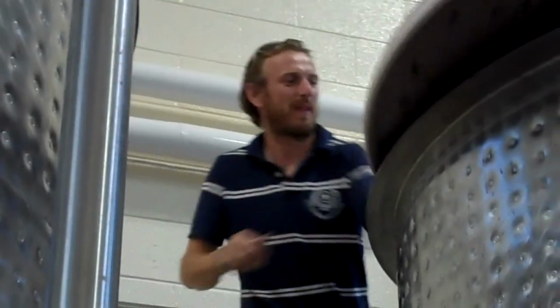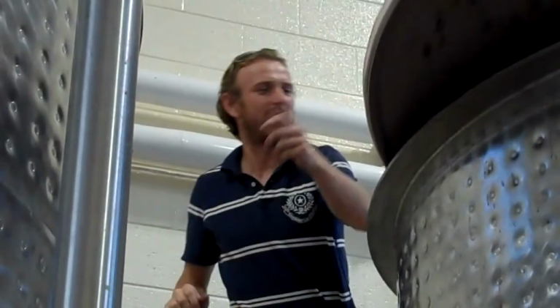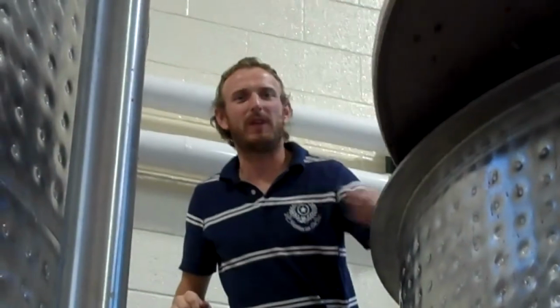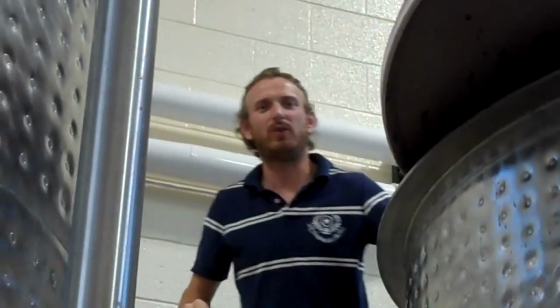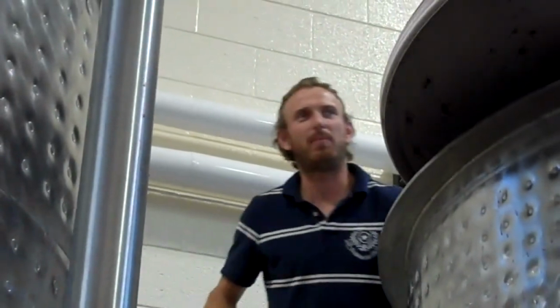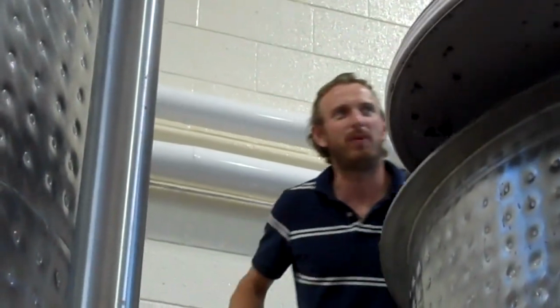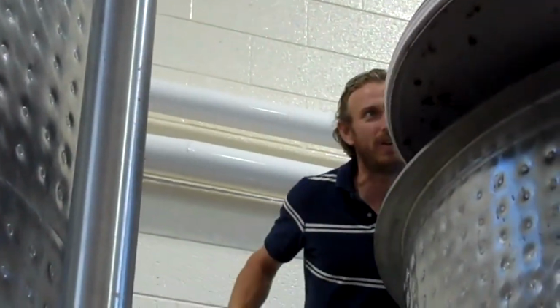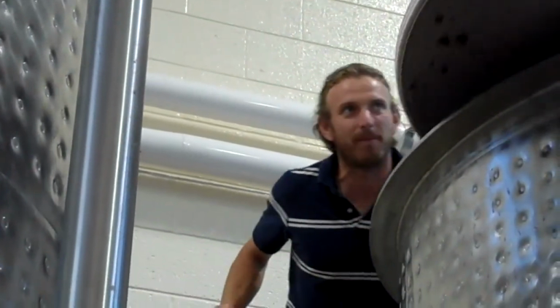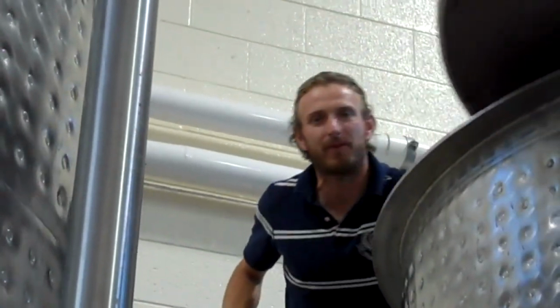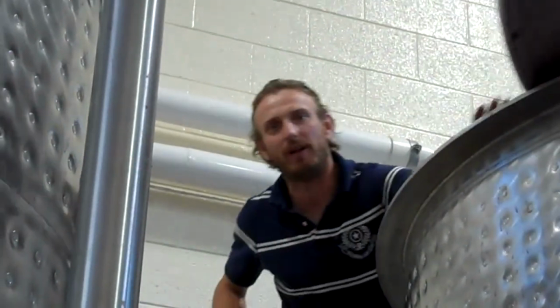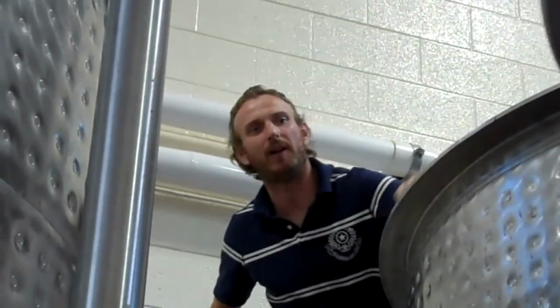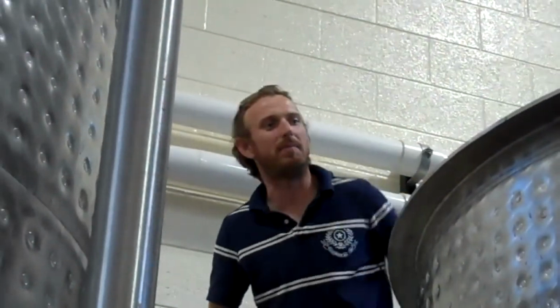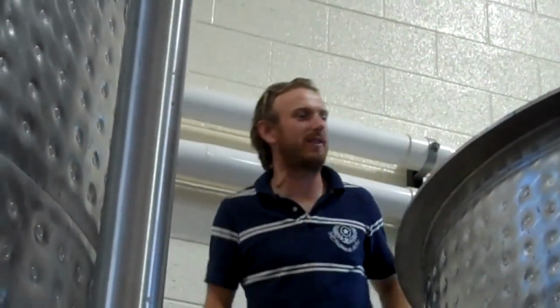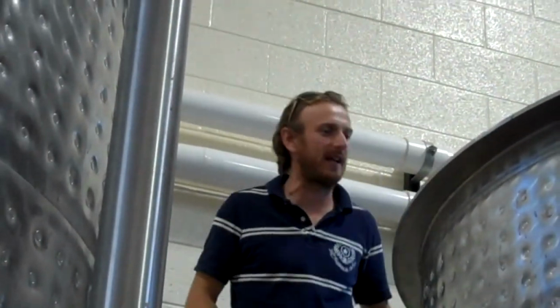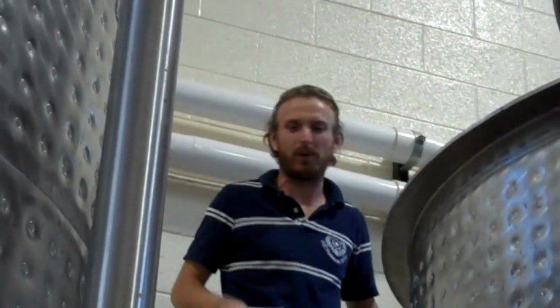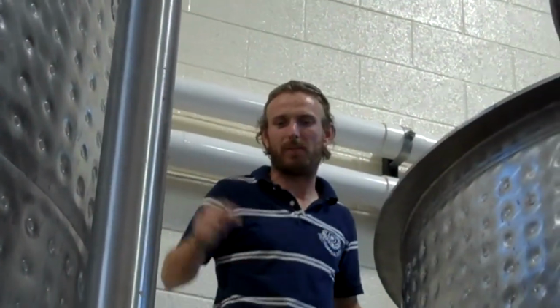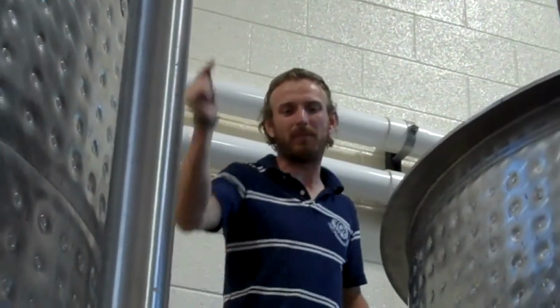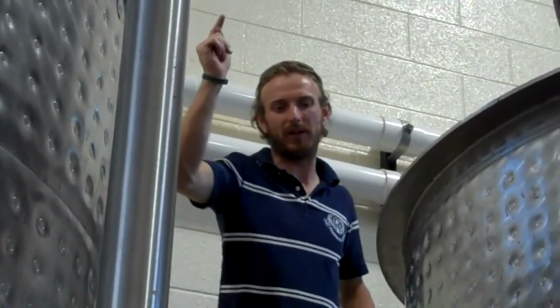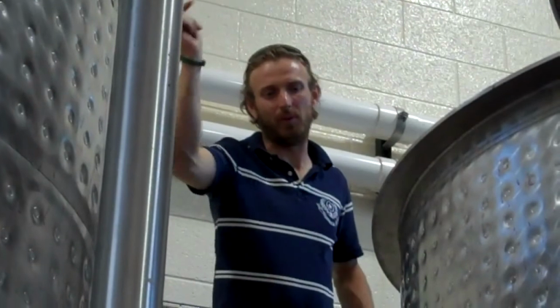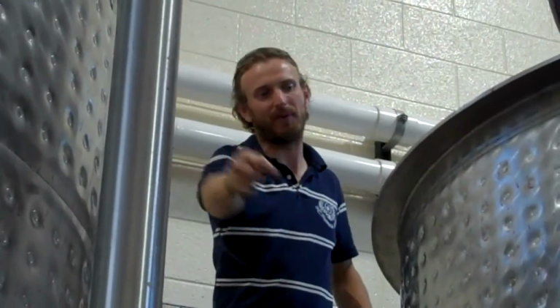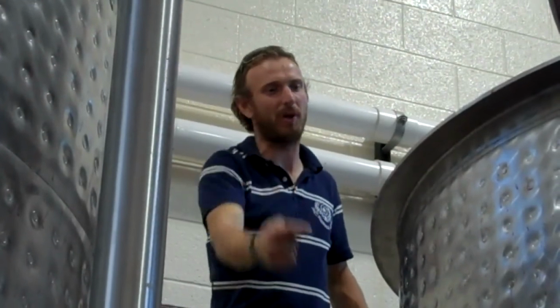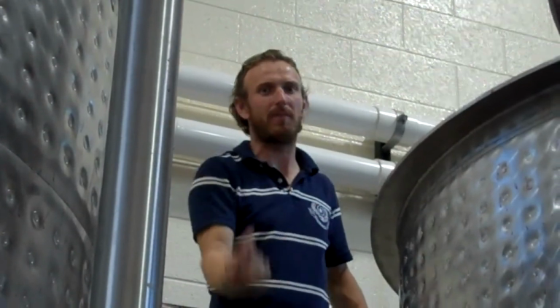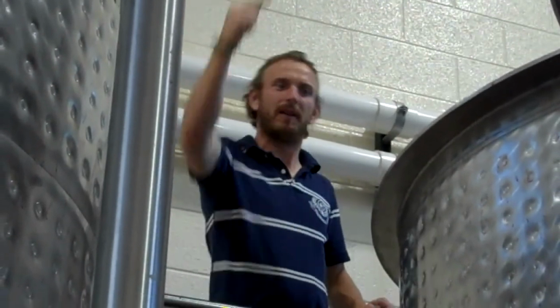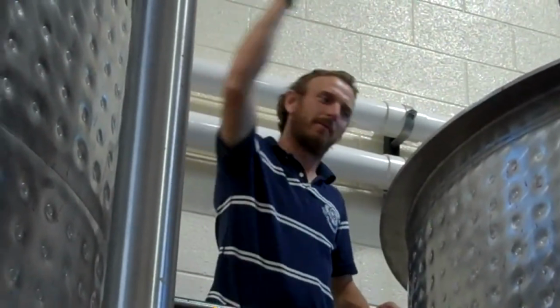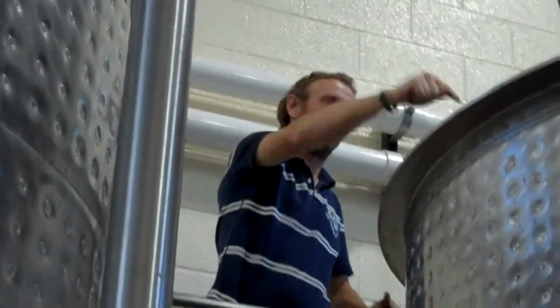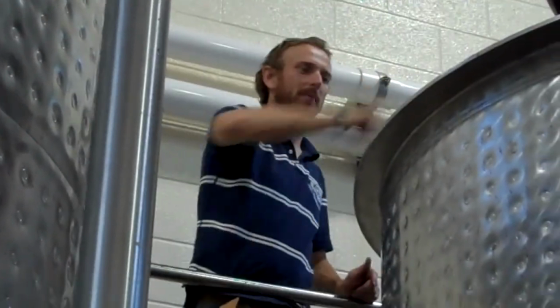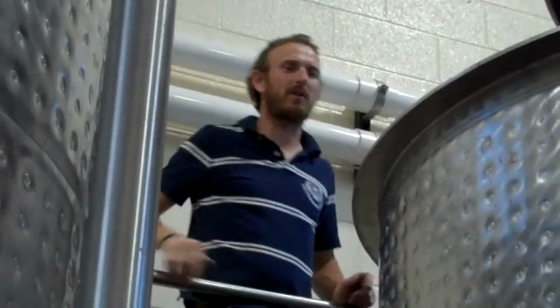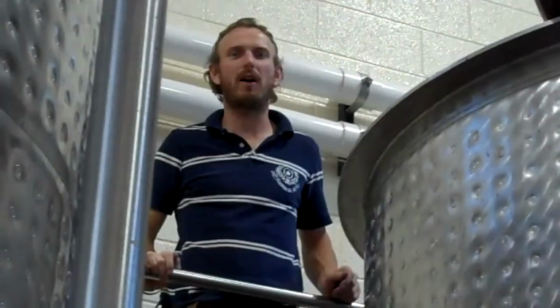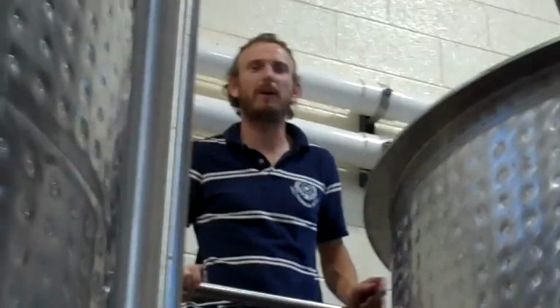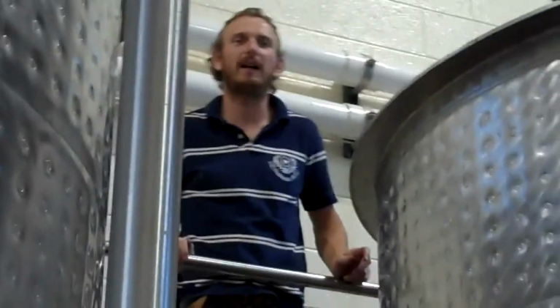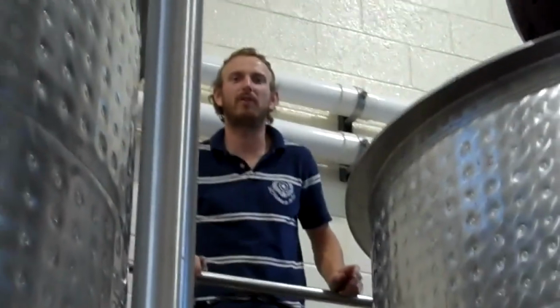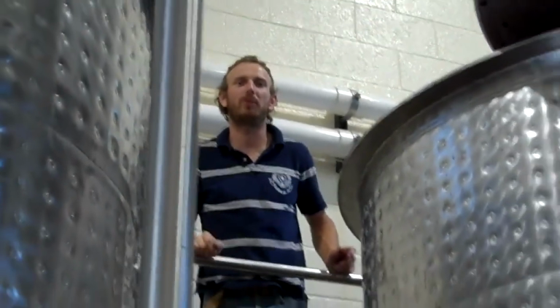We are getting ready to do some pump over. We are pumping the tank — going to pump from the bottom and bring it back on top with the hose.